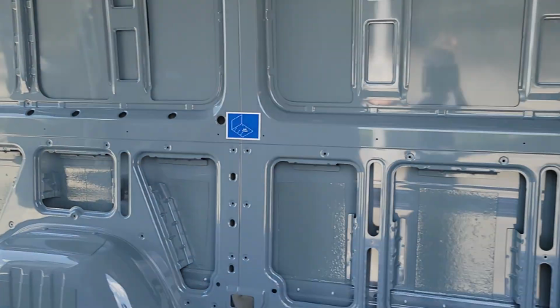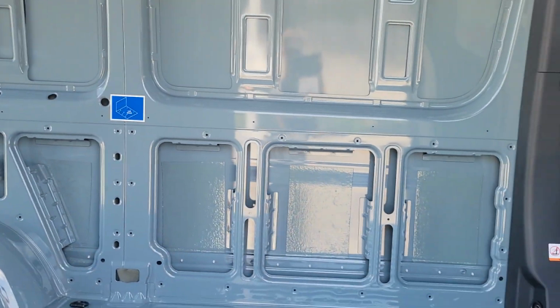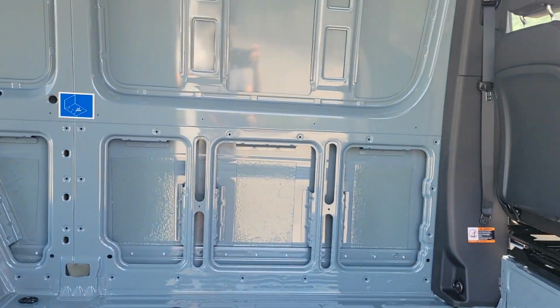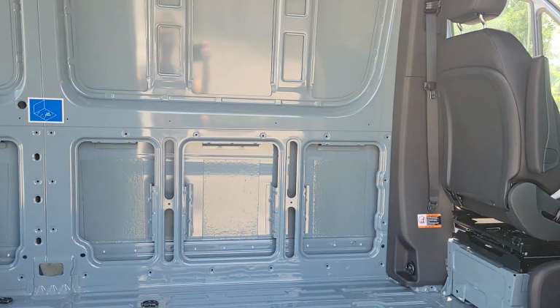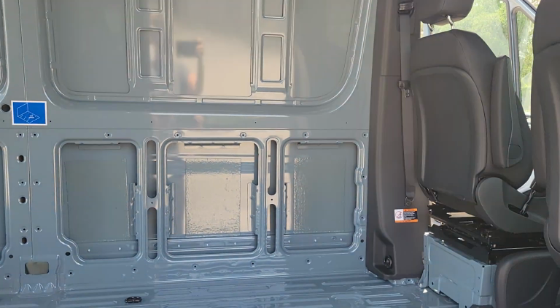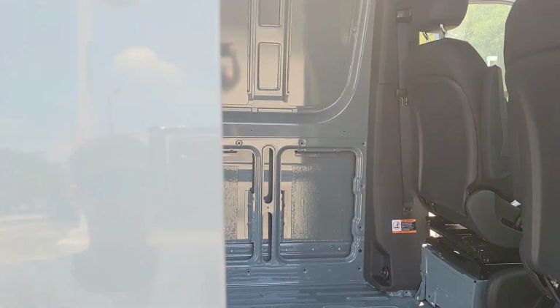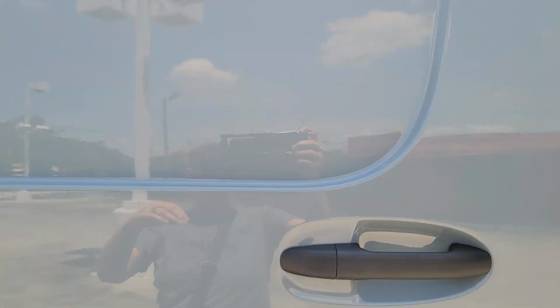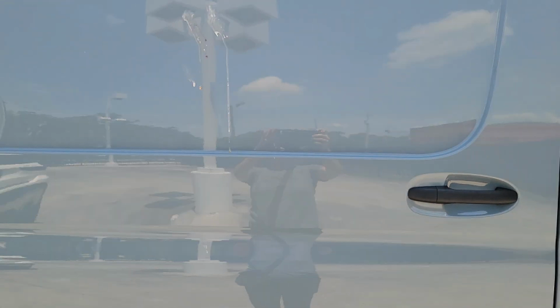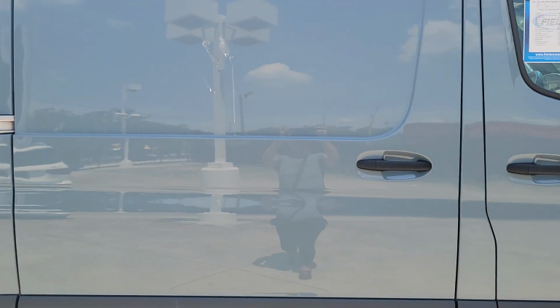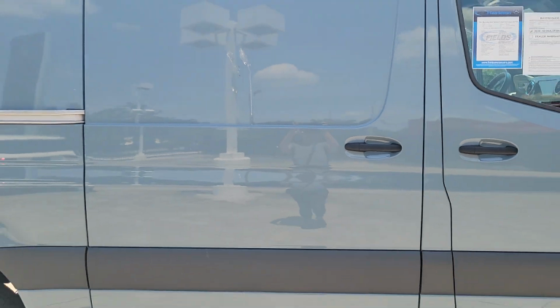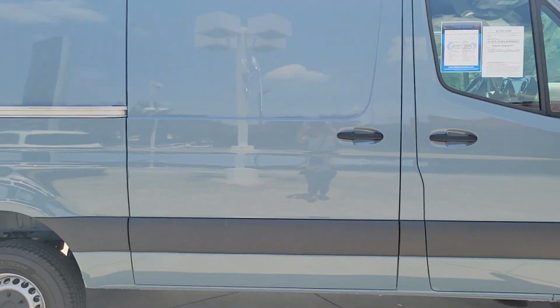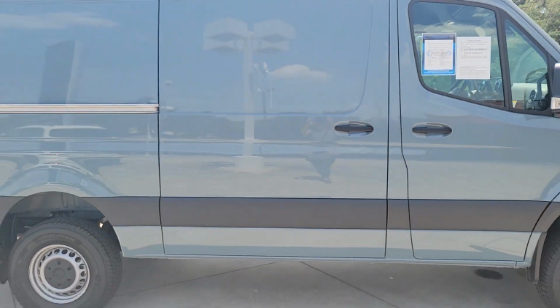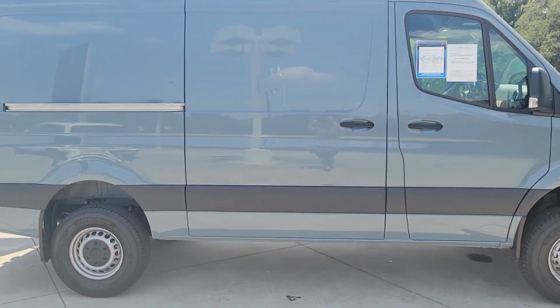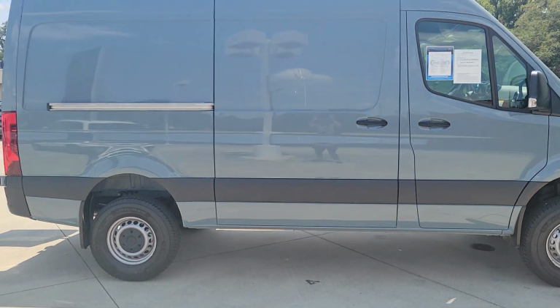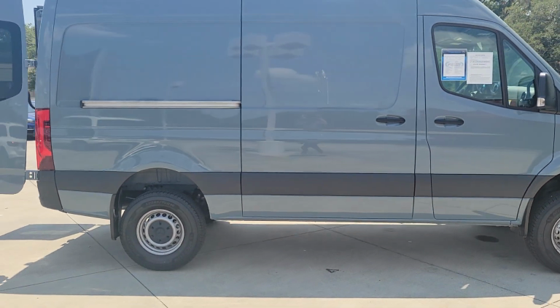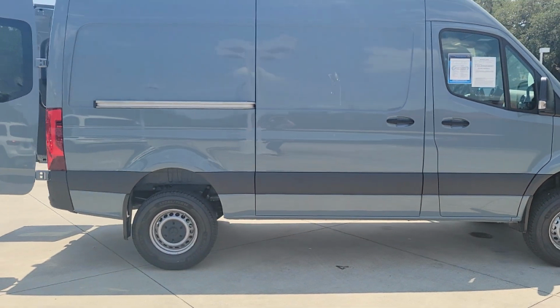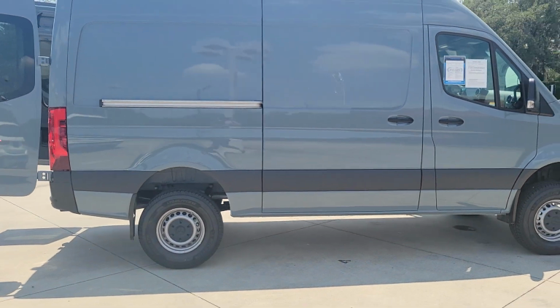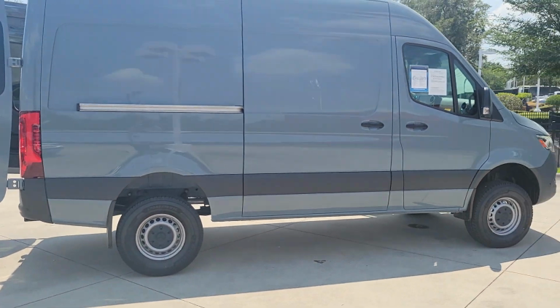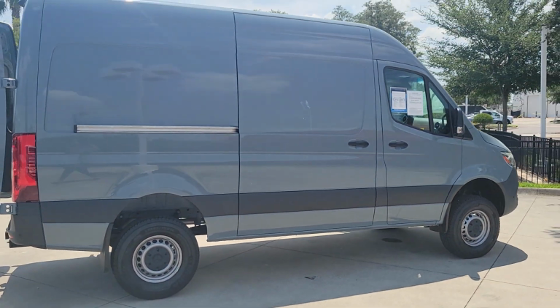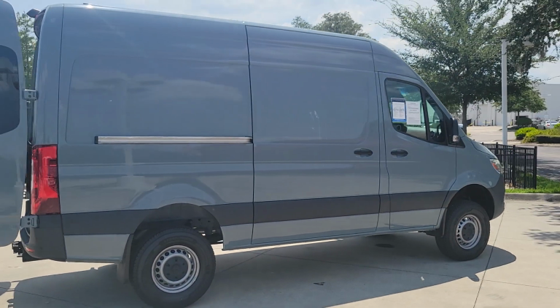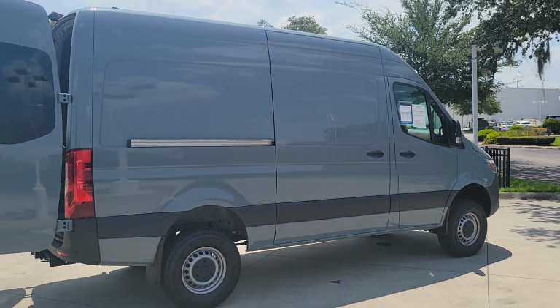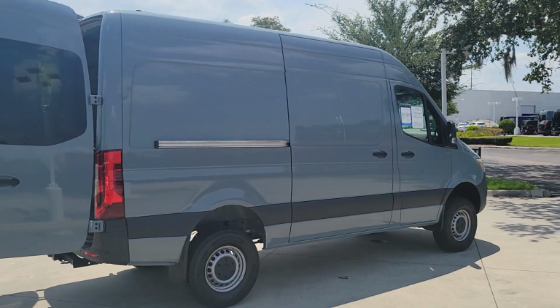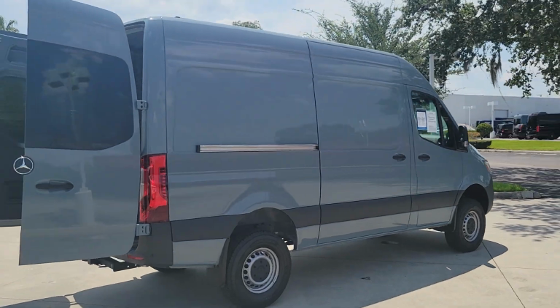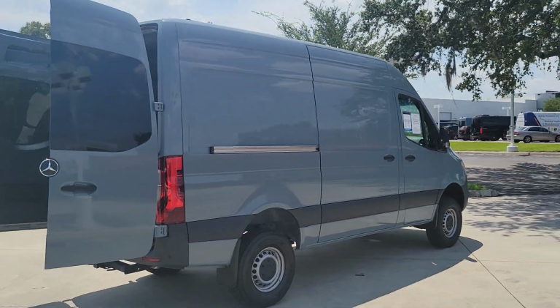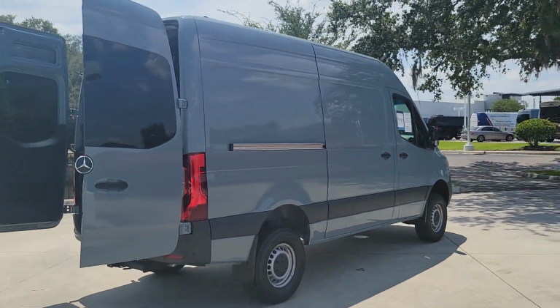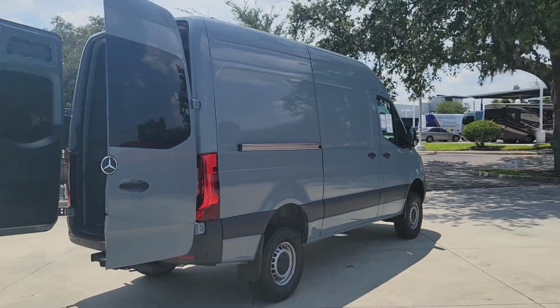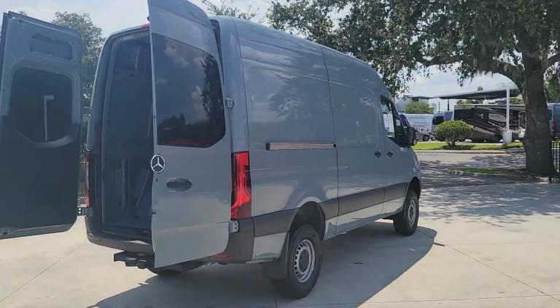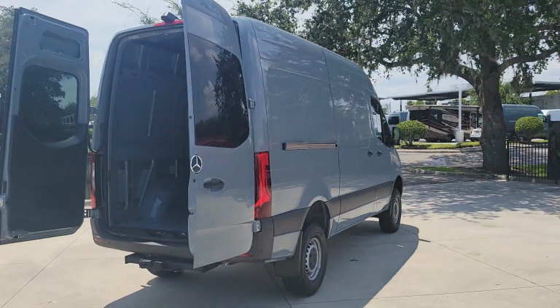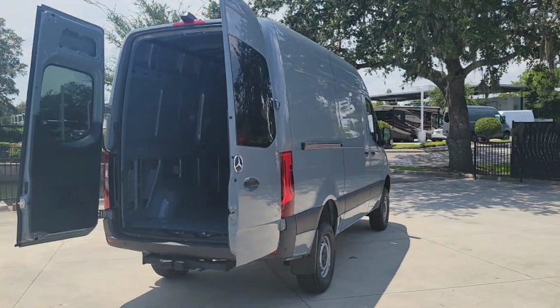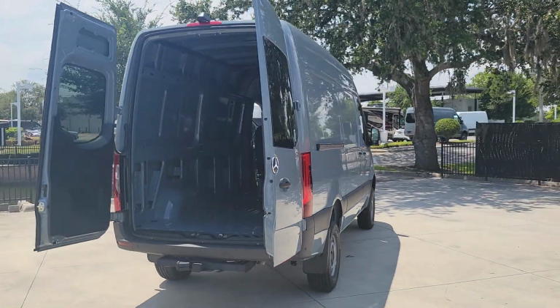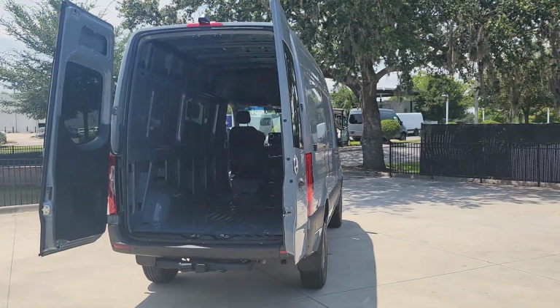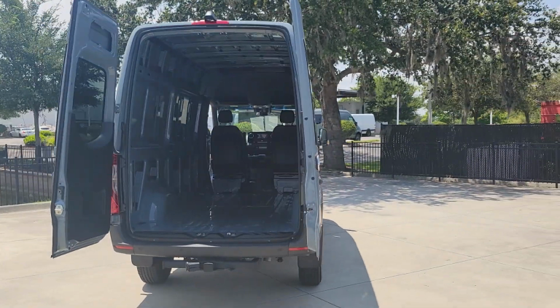Versatile and spacious, with available options such as active safety features, 4-wheel drive, and diesel, this full-size van offers a premium quality platform for a host of possible applications. The following are some of this vehicle's highlighted options.